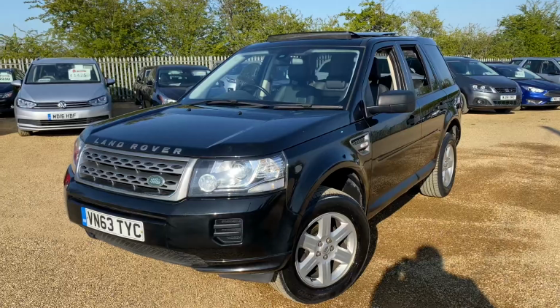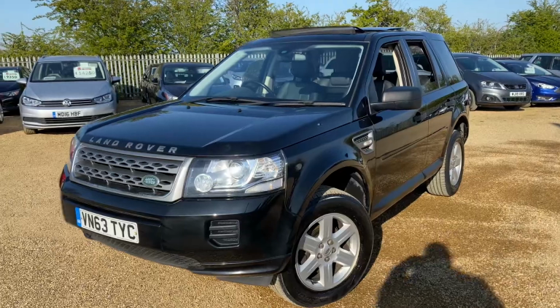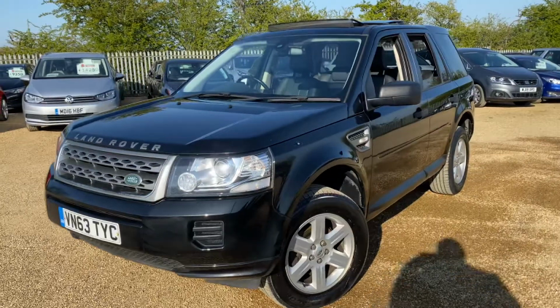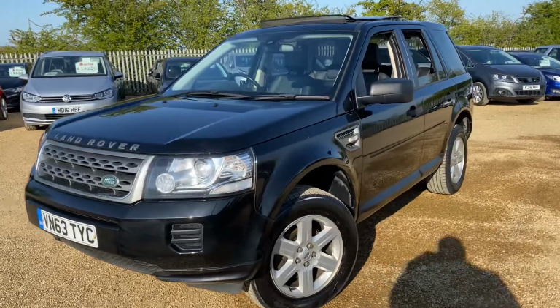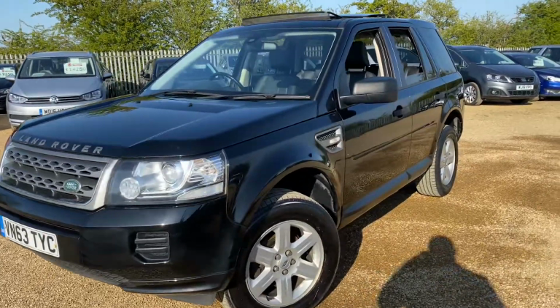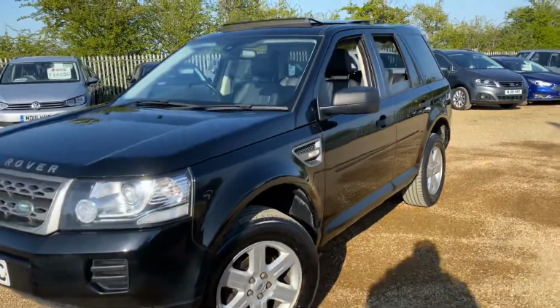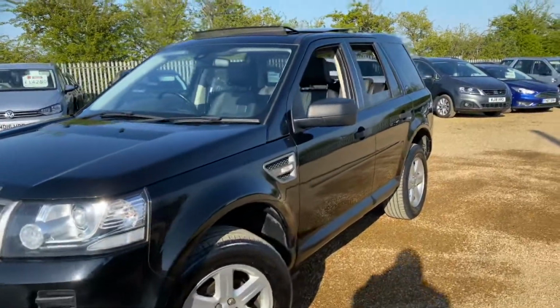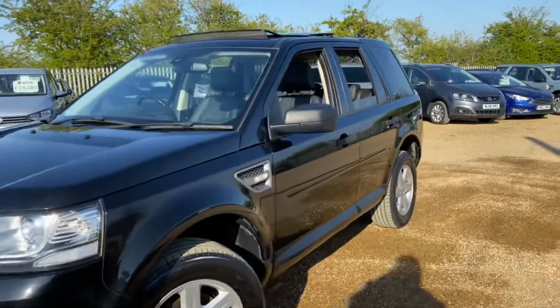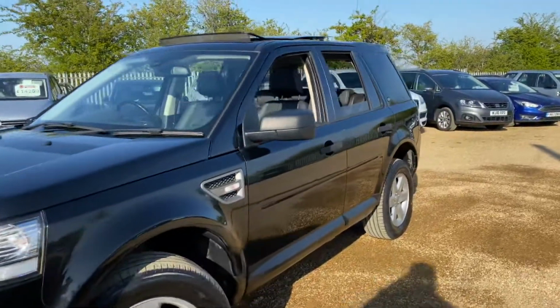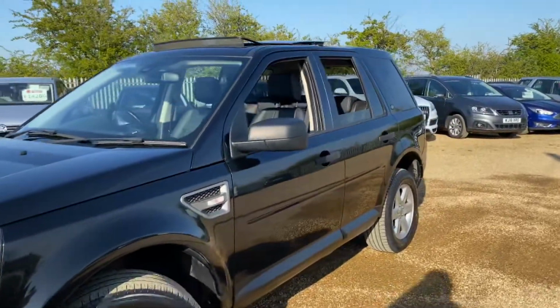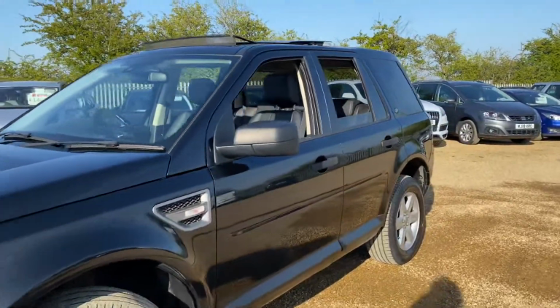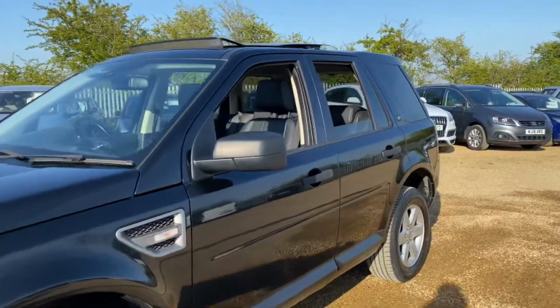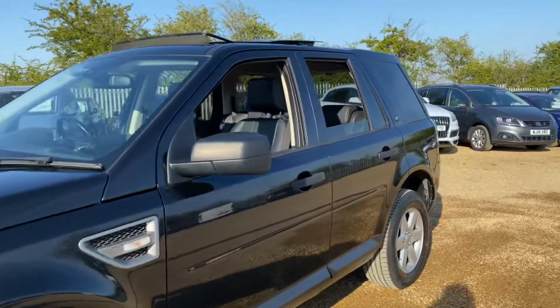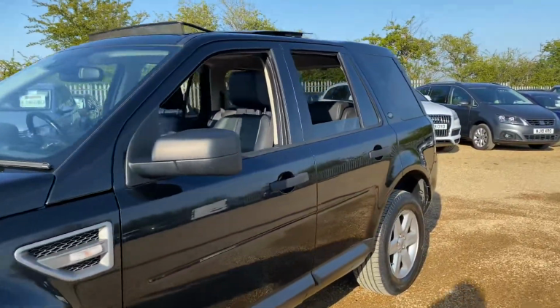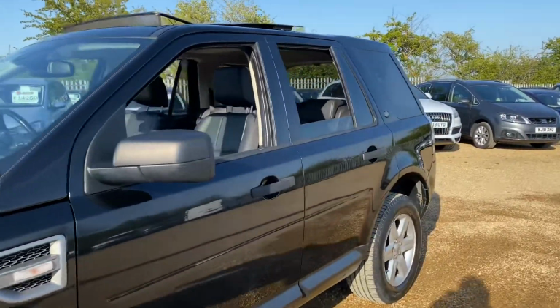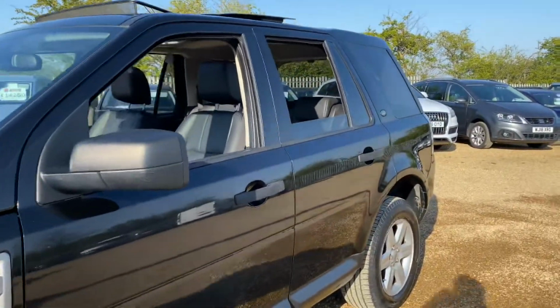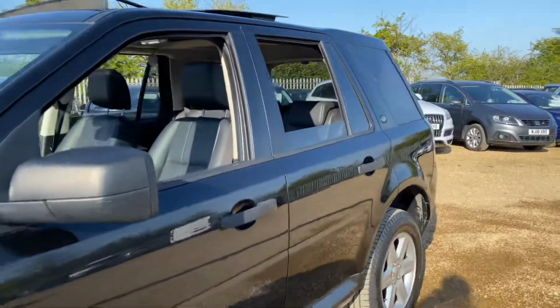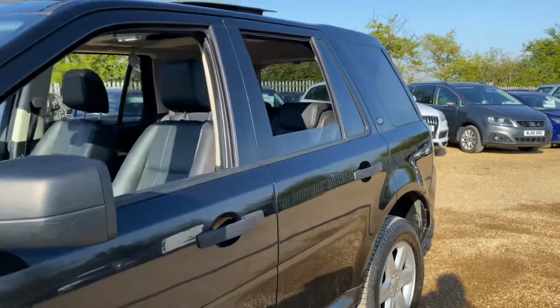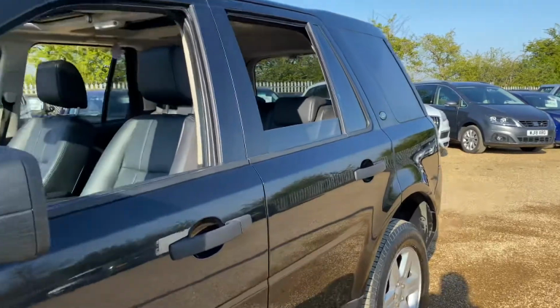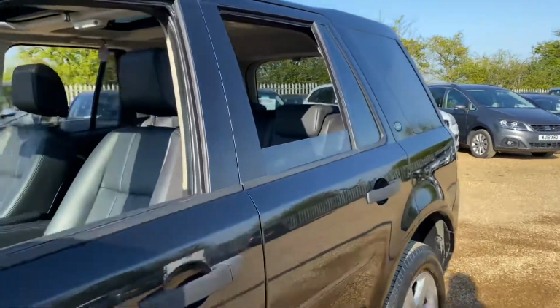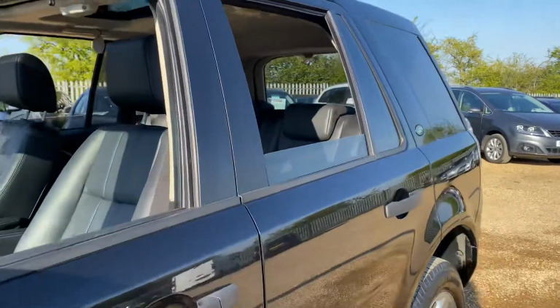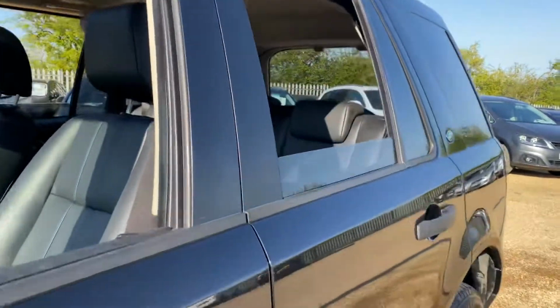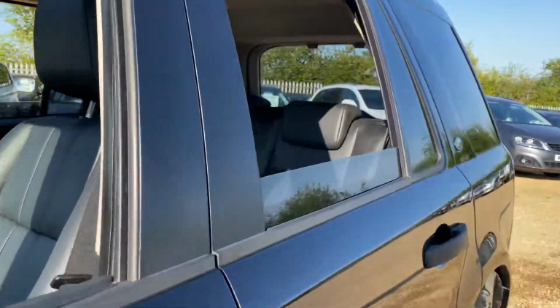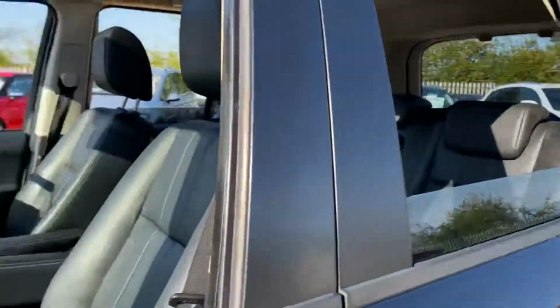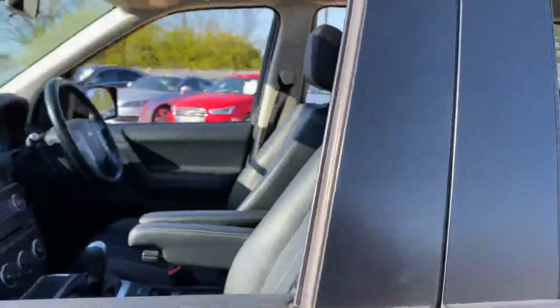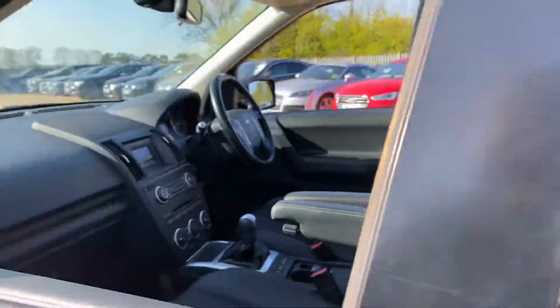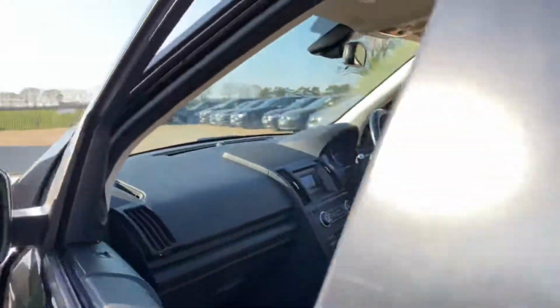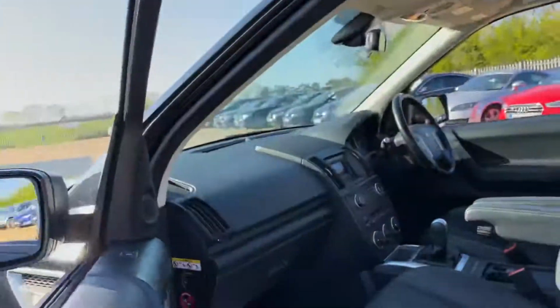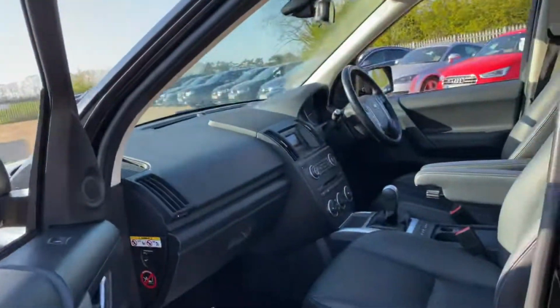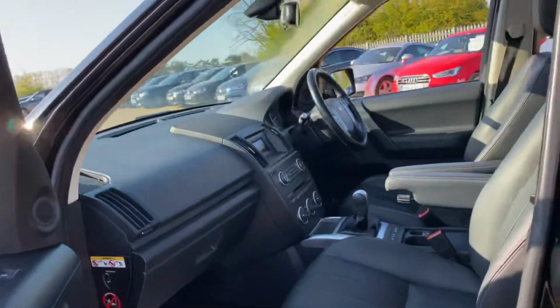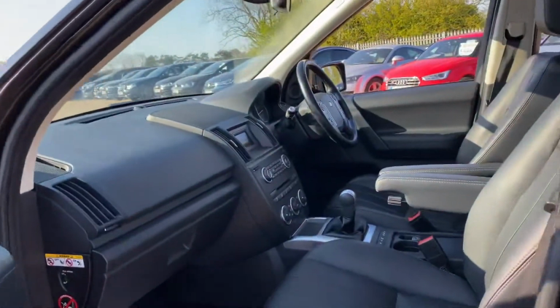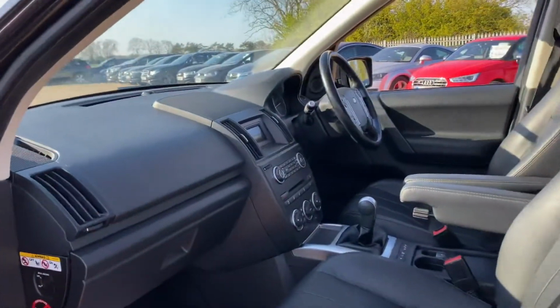Hello and welcome to CarFirm. Today we have our 2013 Land Rover Freelander 2 — it's a TD4. We're going to have a quick walk around it and have a look at its general condition and some of its features as well.